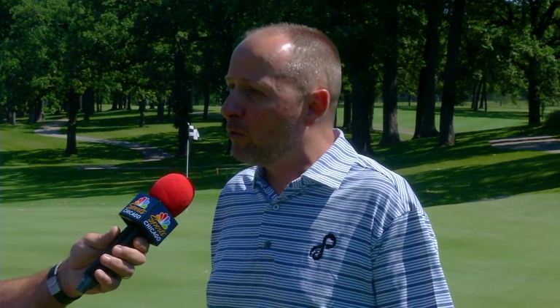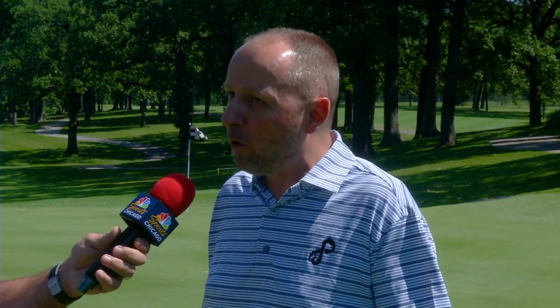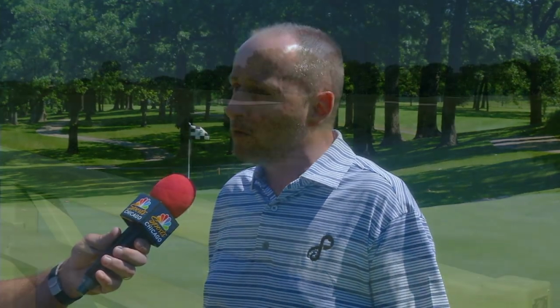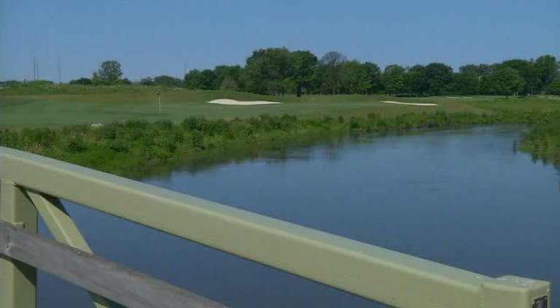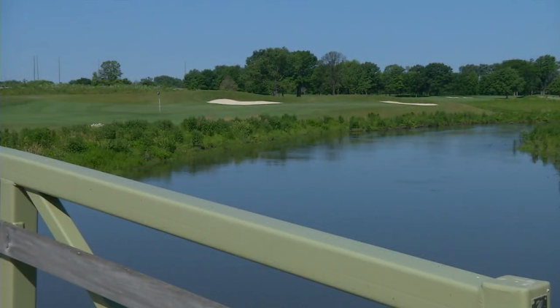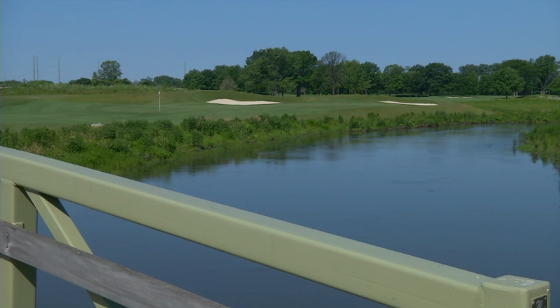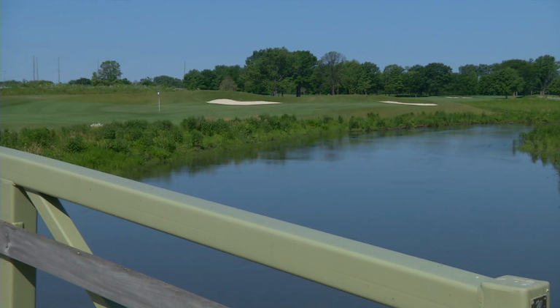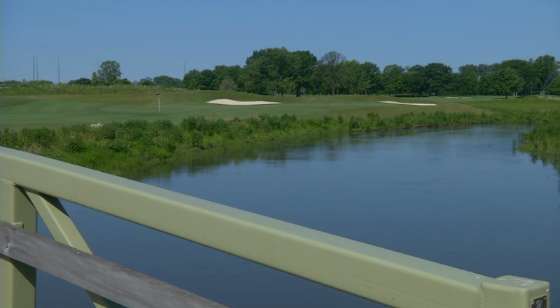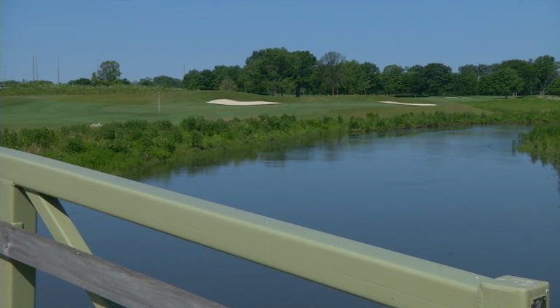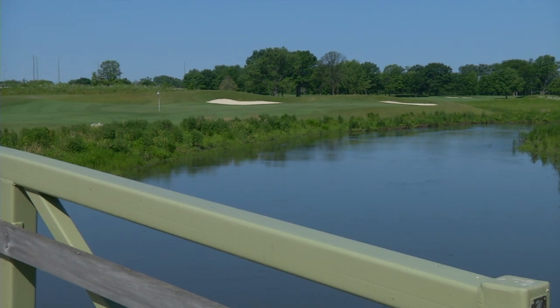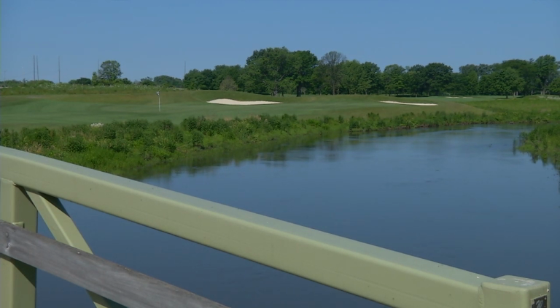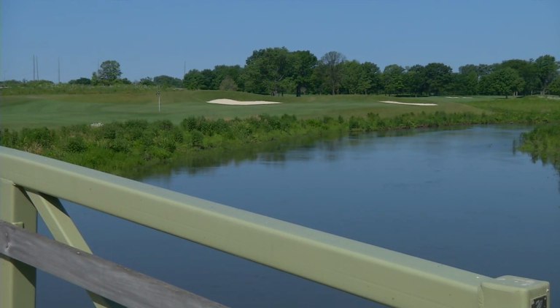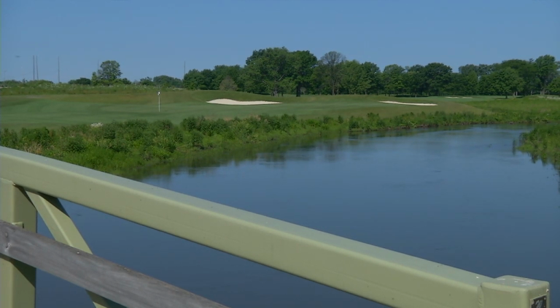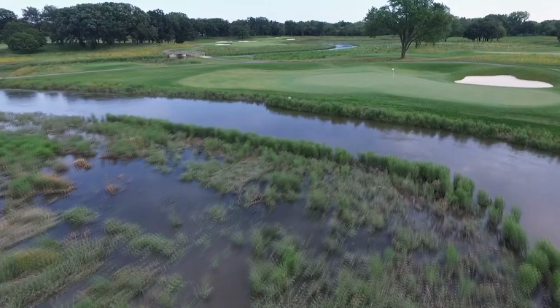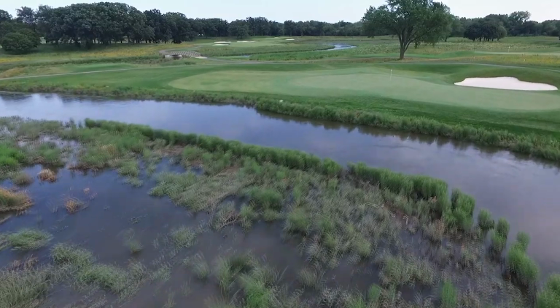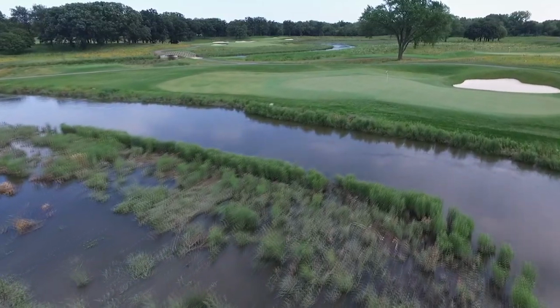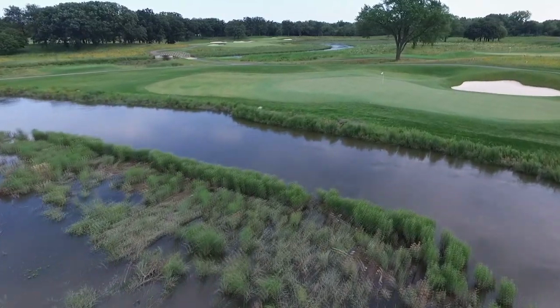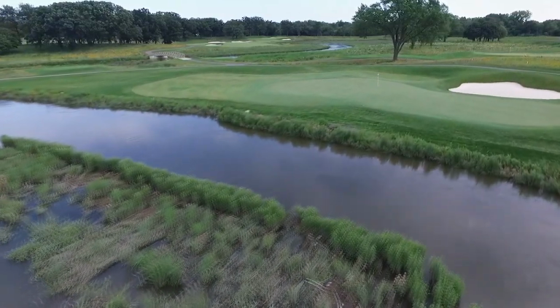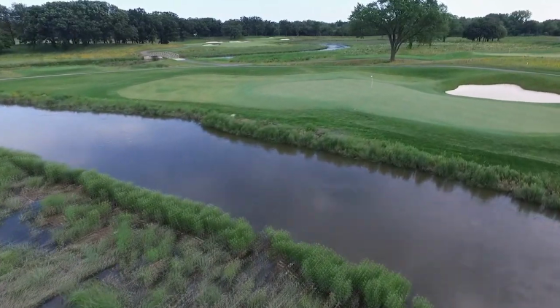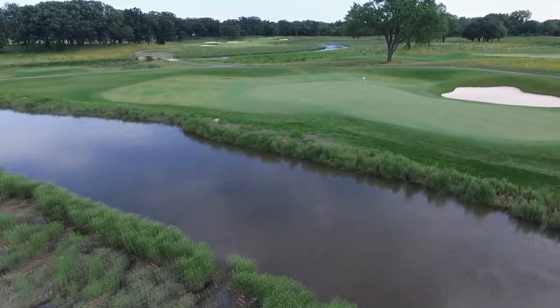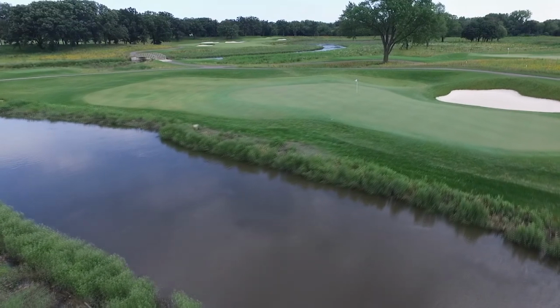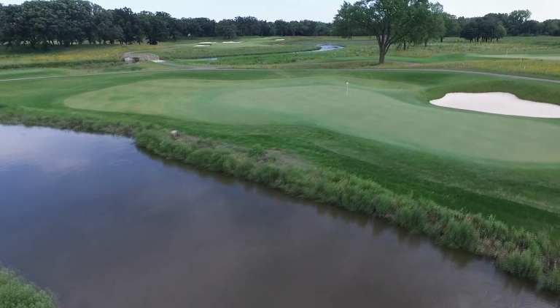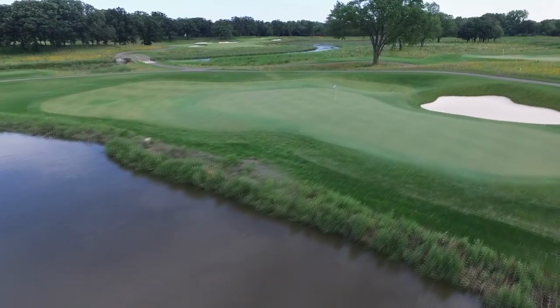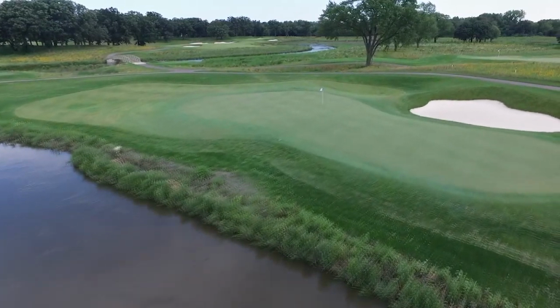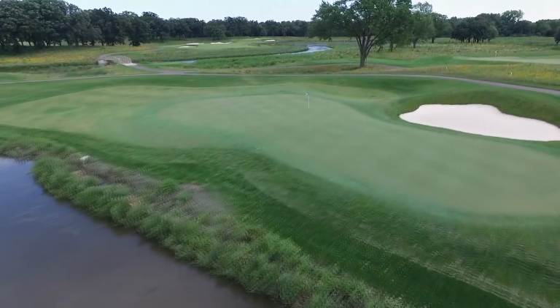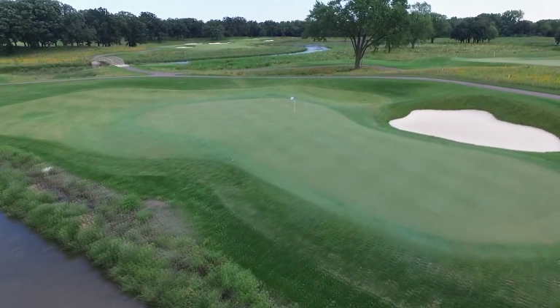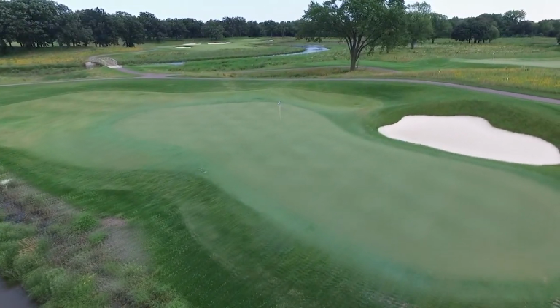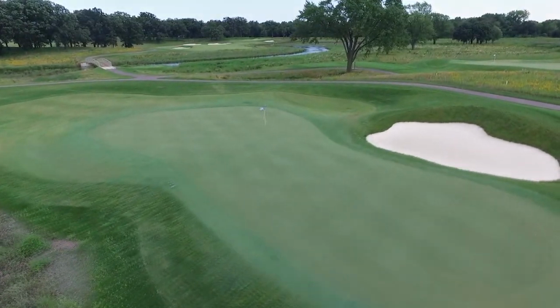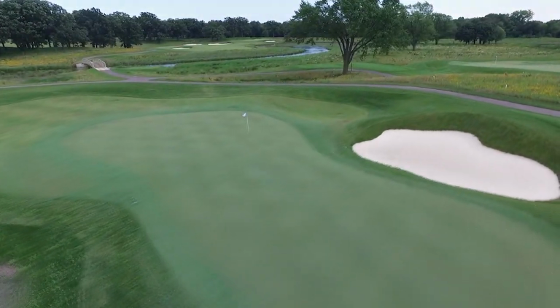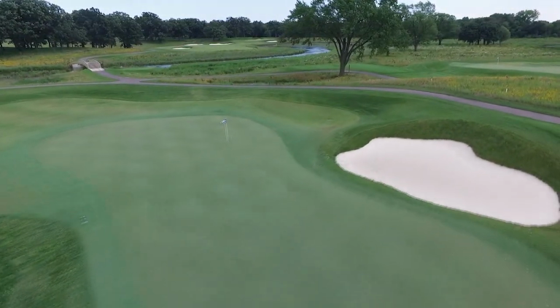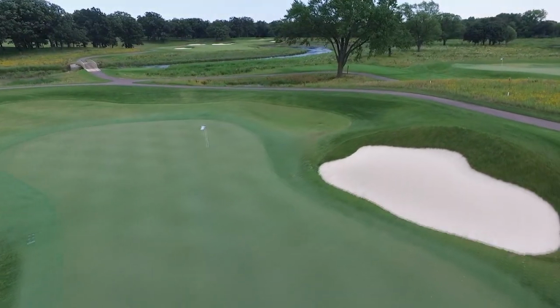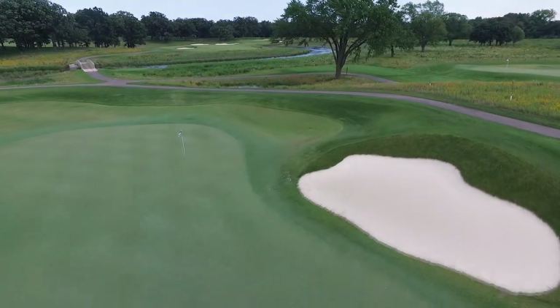The architect and engineers did a great job — we now see the water going where it's supposed to go: into the river corridors, into the wetlands, and not on the tees, greens, and fairways. So we get to offer a really fun golf experience and at the same time maybe save some residents from flooding in their backyard, basements, or businesses.